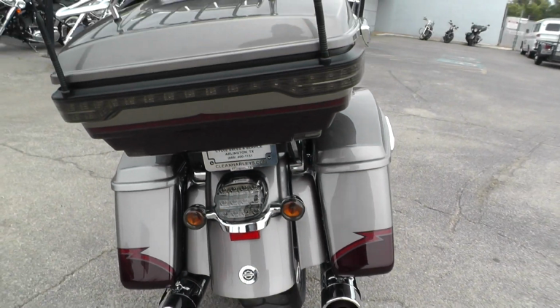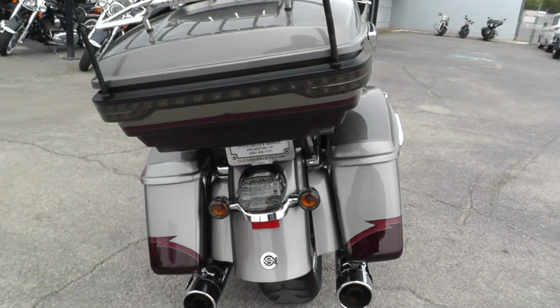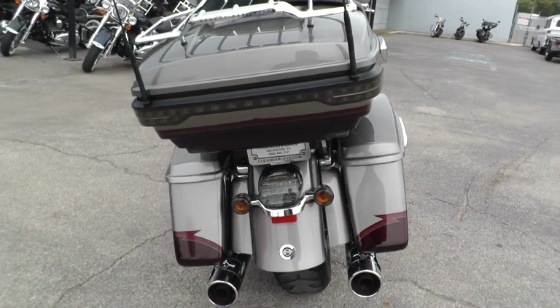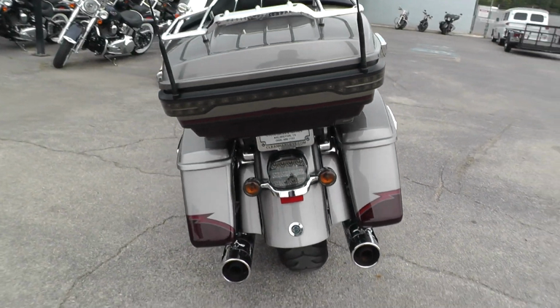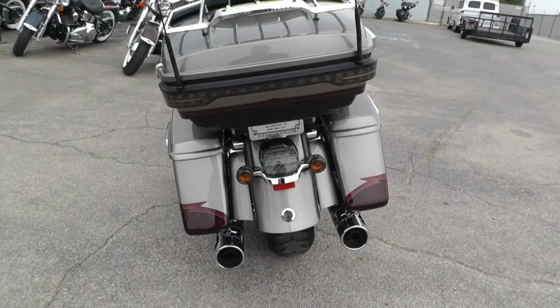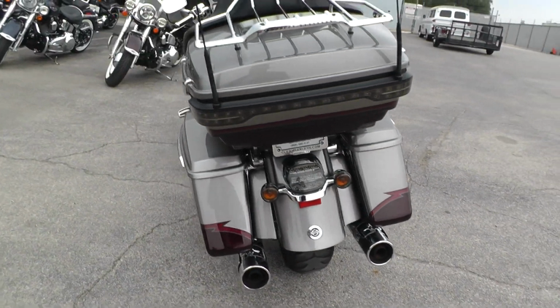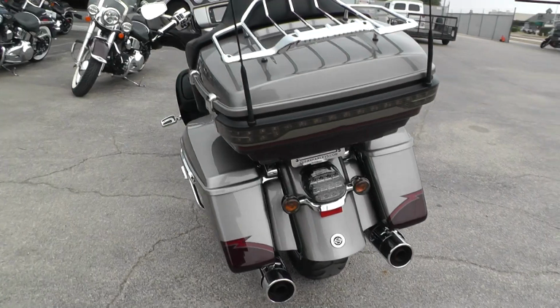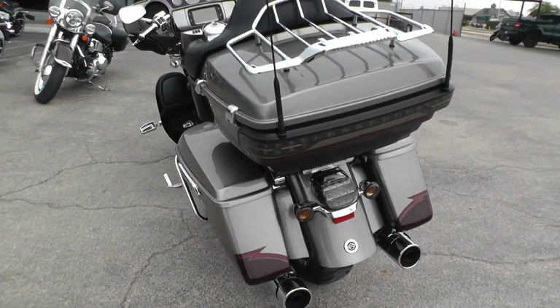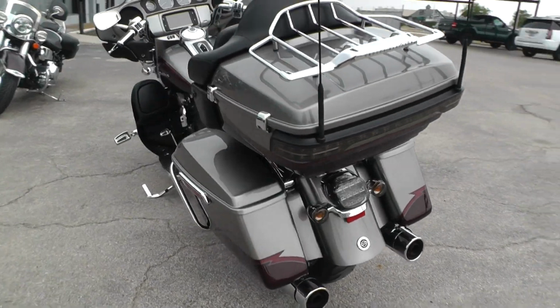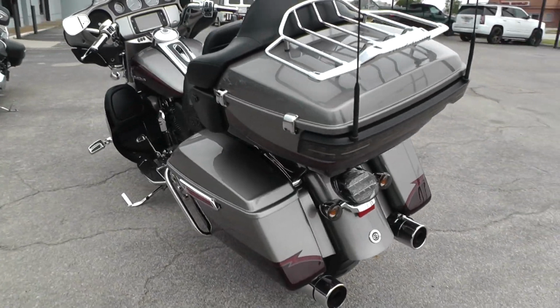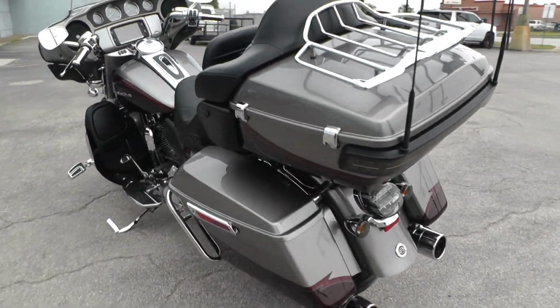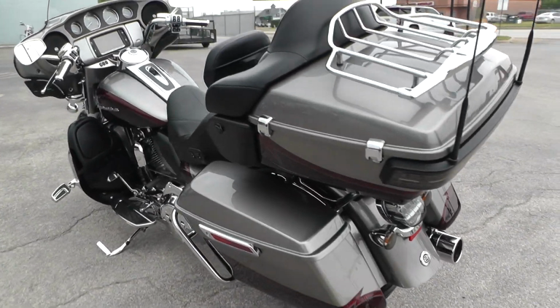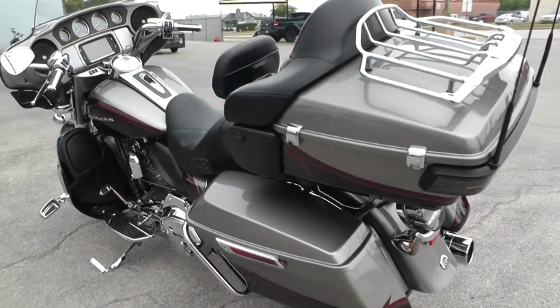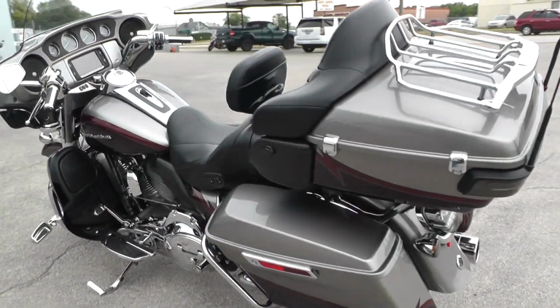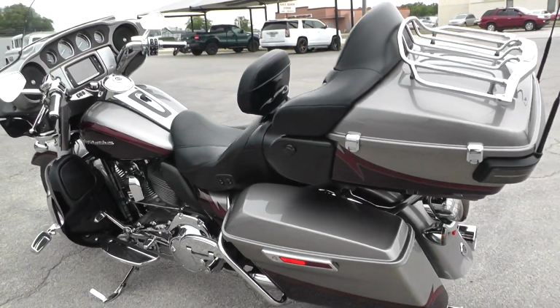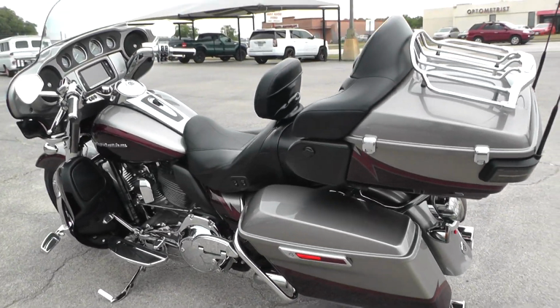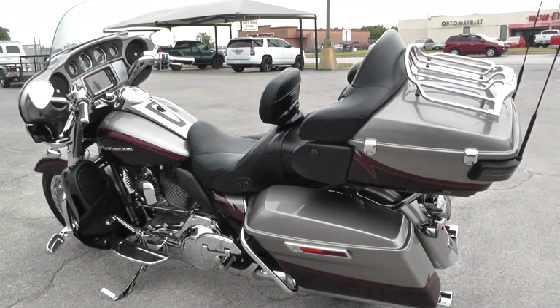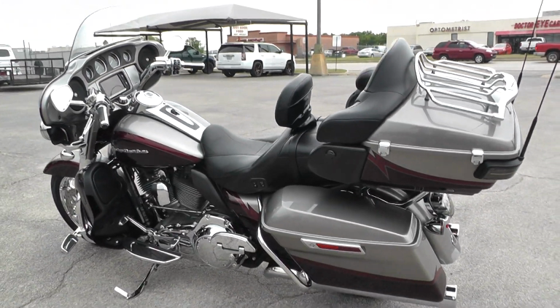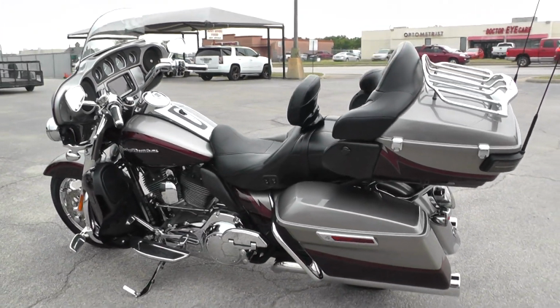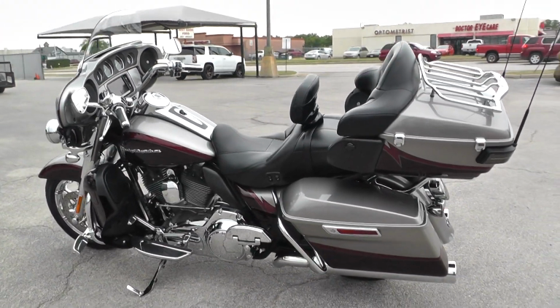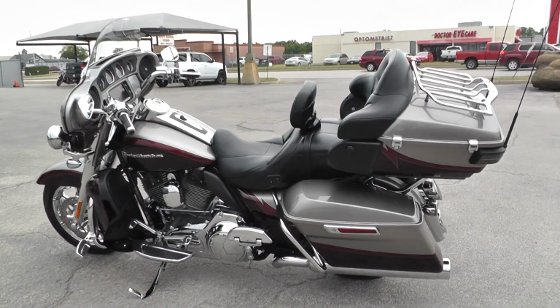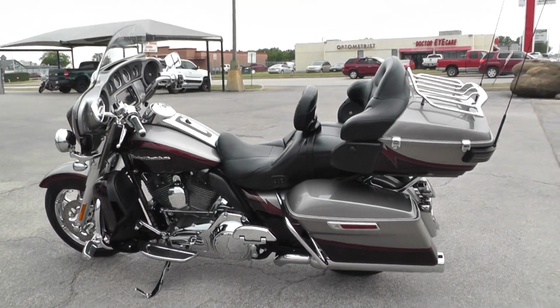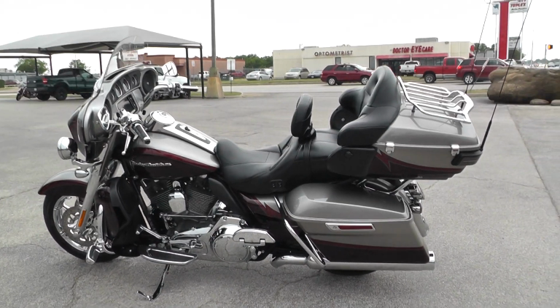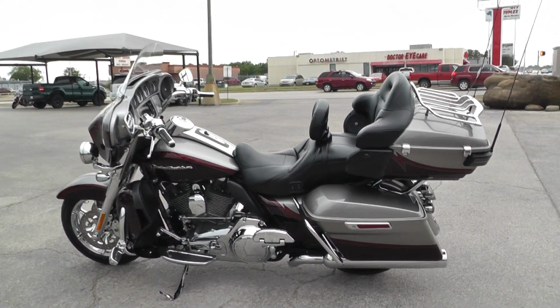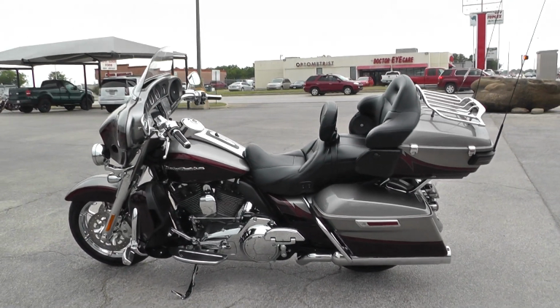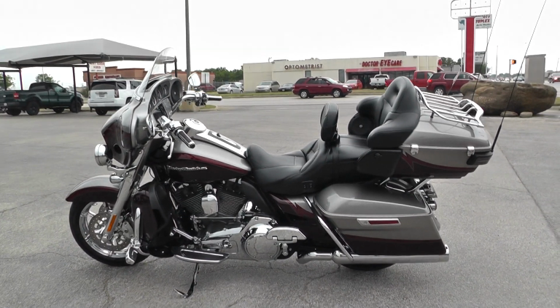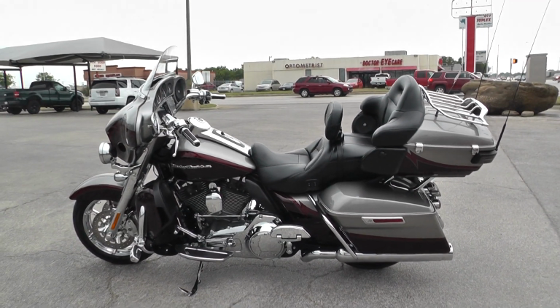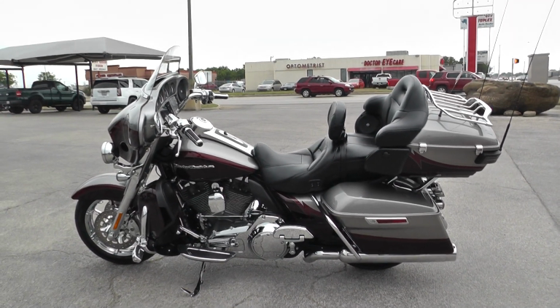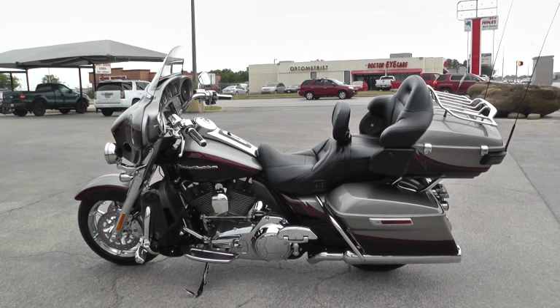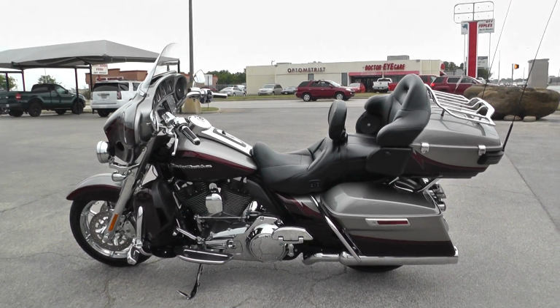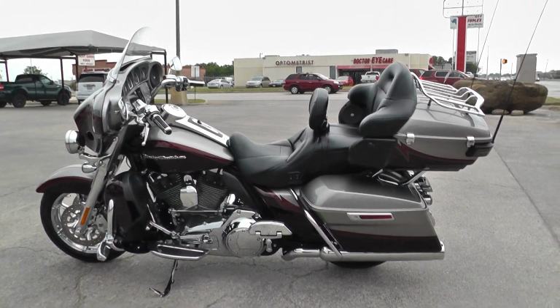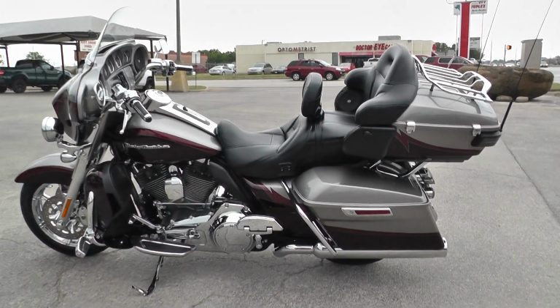Good tires, front and rear. It's one of our certified pre-owned motorcycles, so we do a multi-point inspection on it, test ride it to make sure everything's working properly, then give it a professional detail.